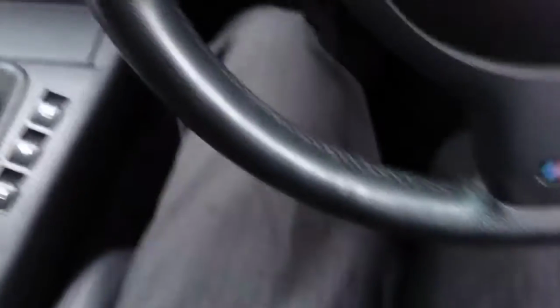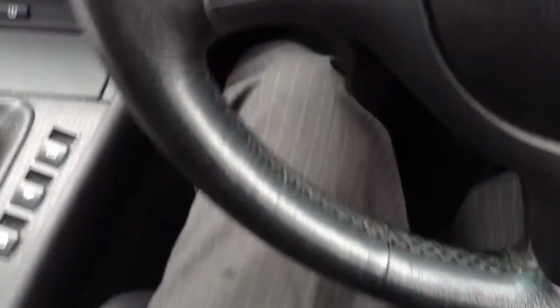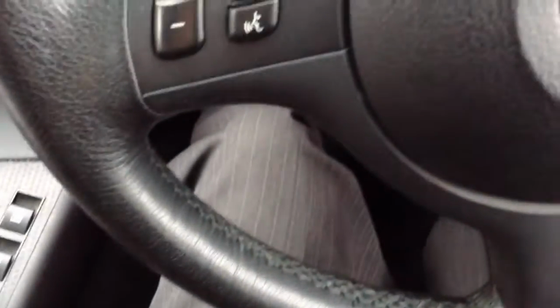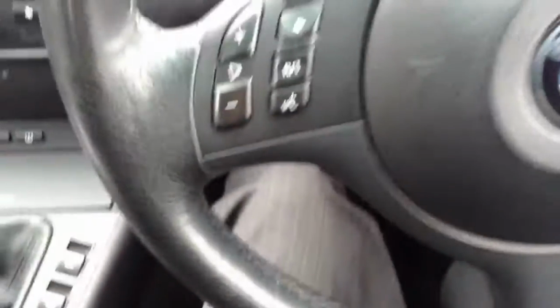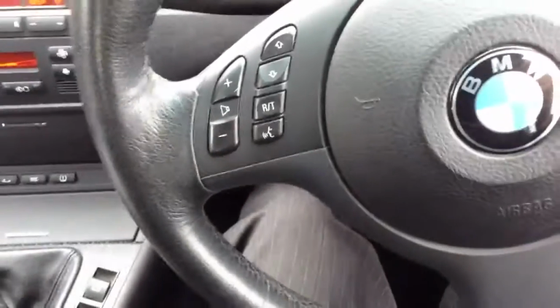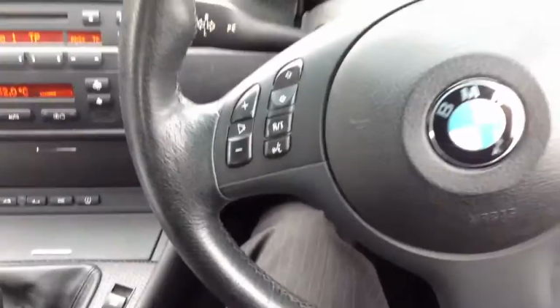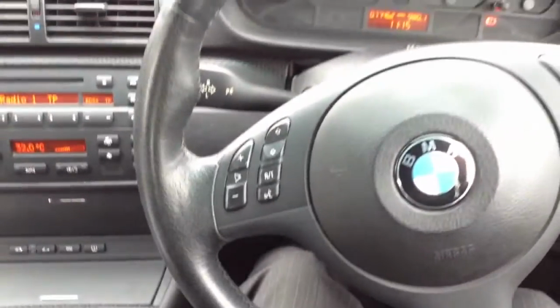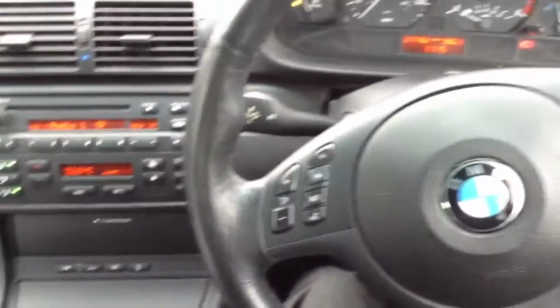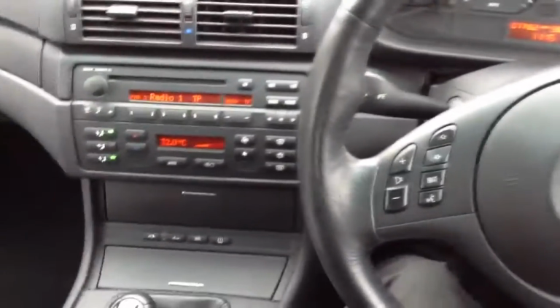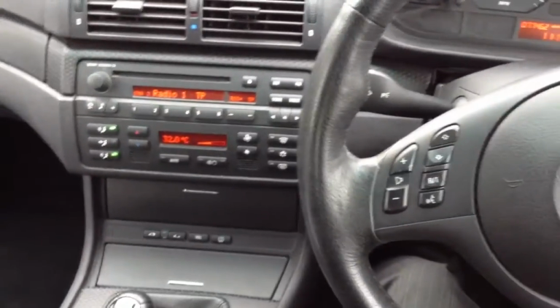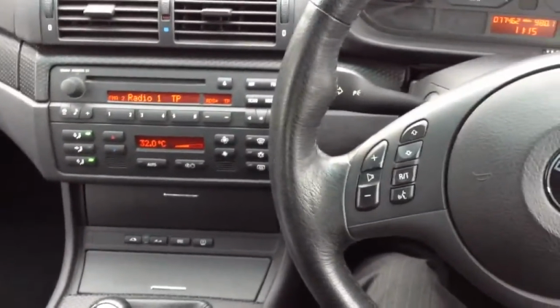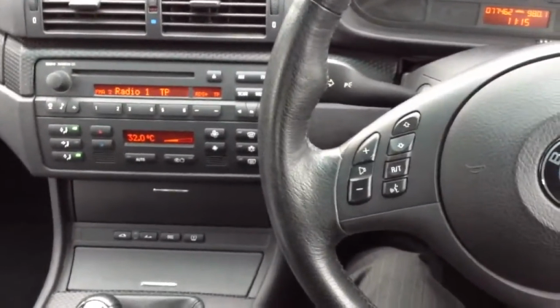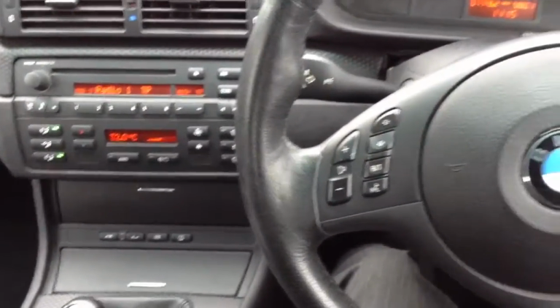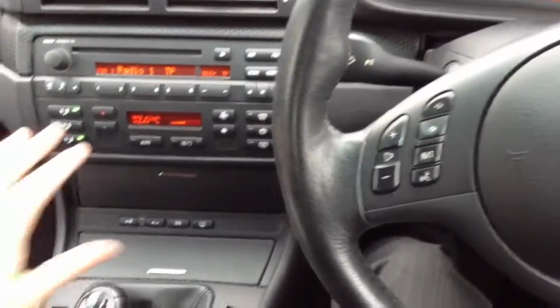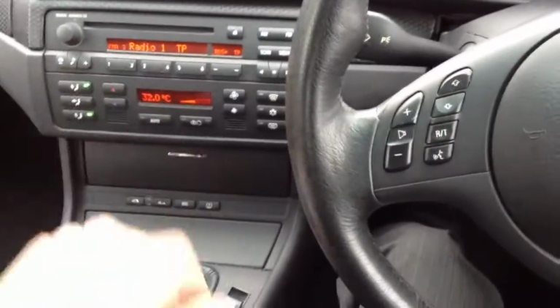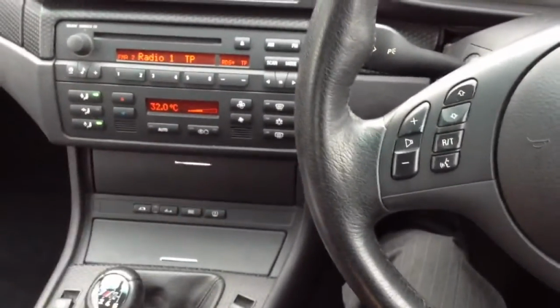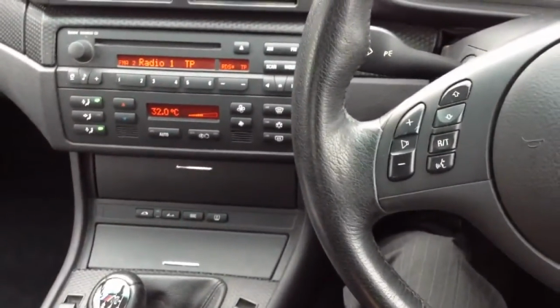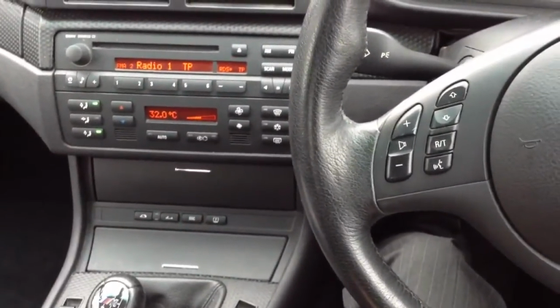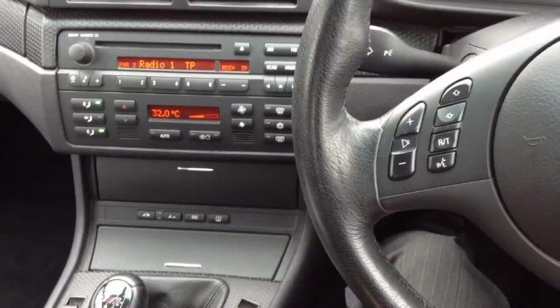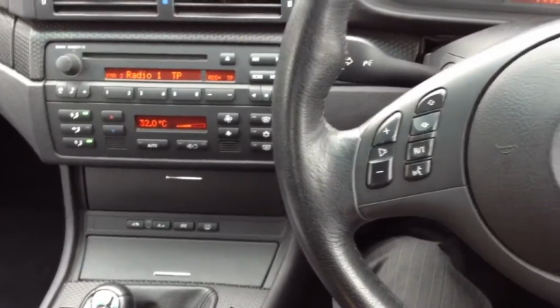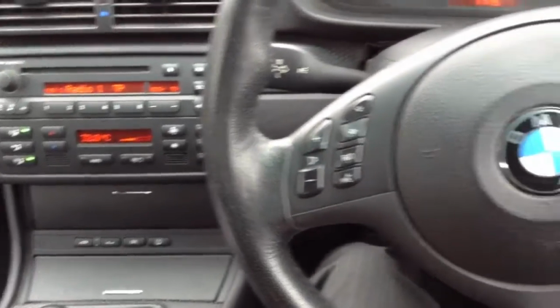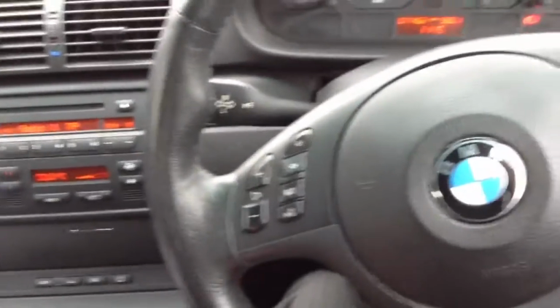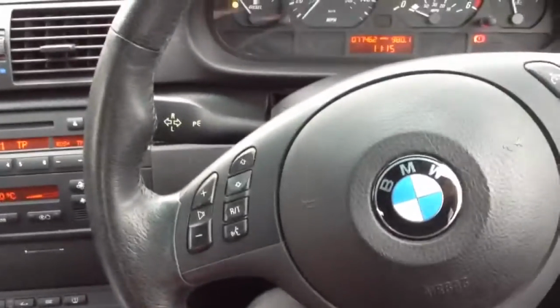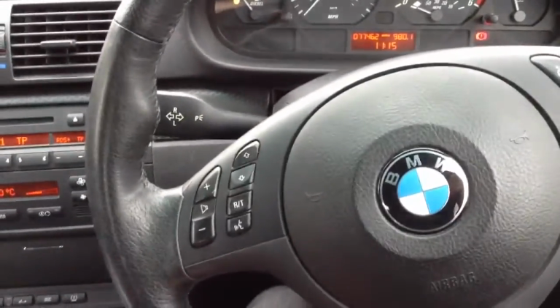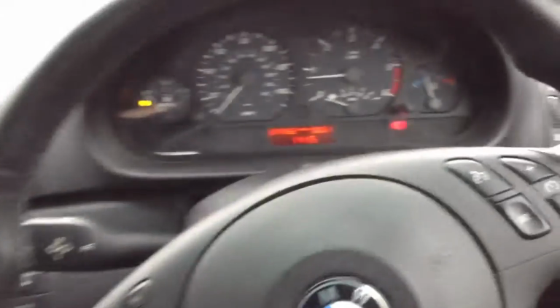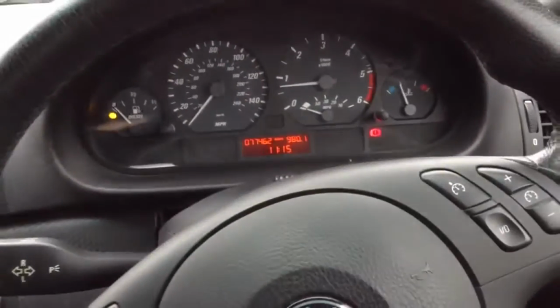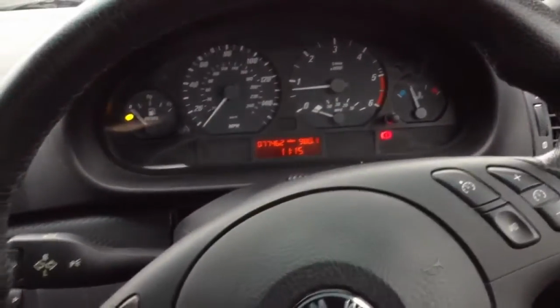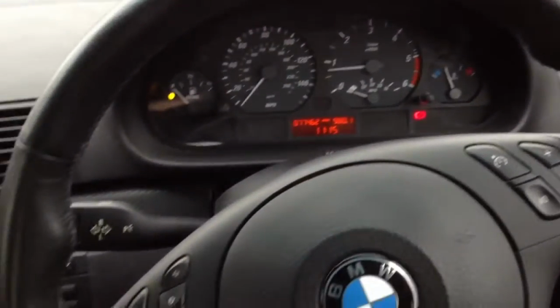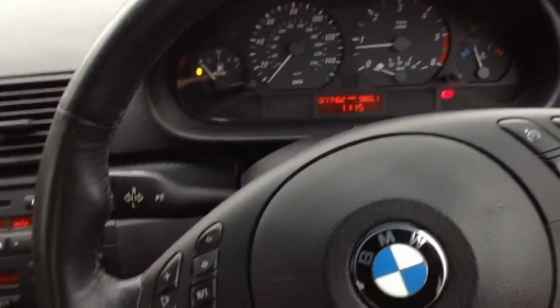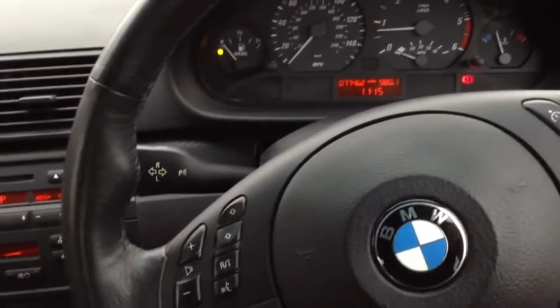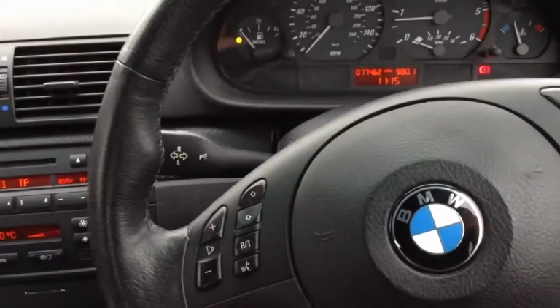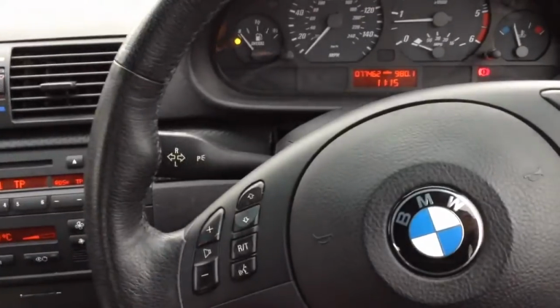That is the 2005 BMW 330D M Sport convertible. It also comes with enhanced Bluetooth, which is a nice feature. The car runs very well, decent mileage for its age, and it's not in bad condition at all.